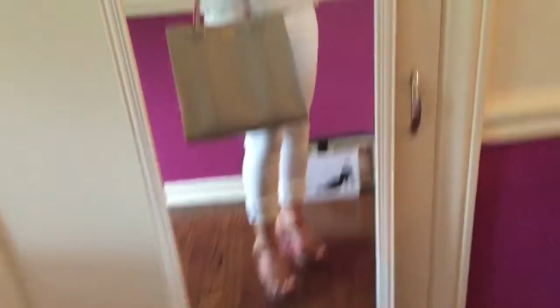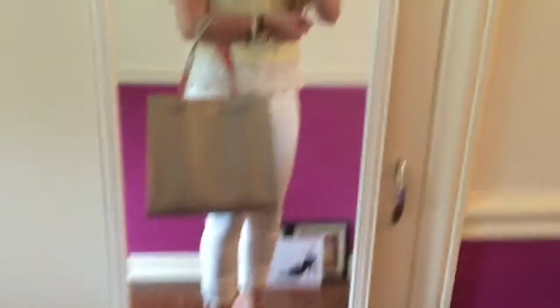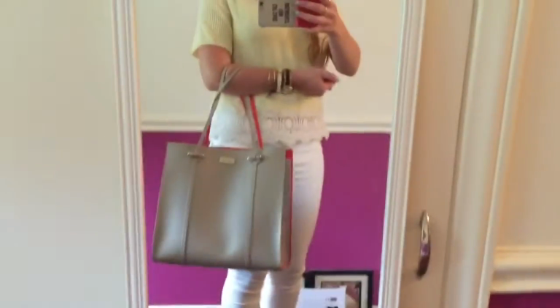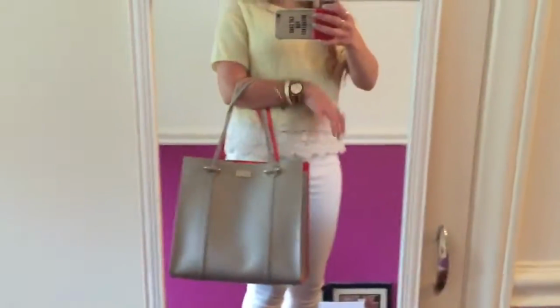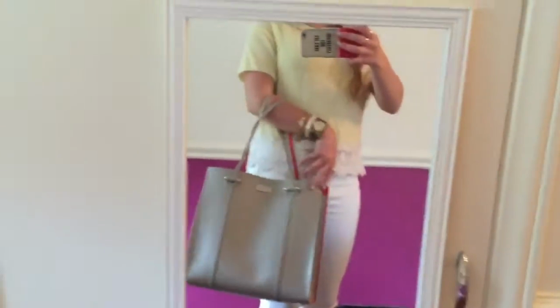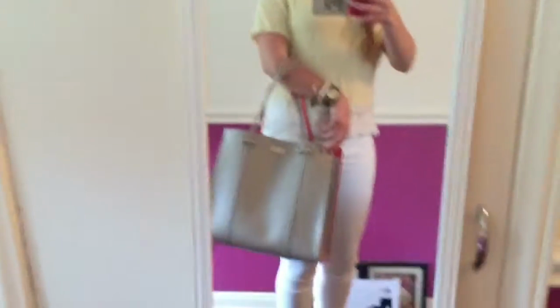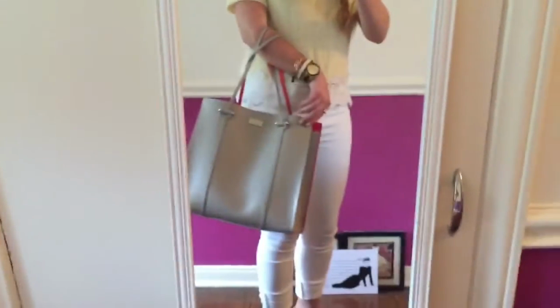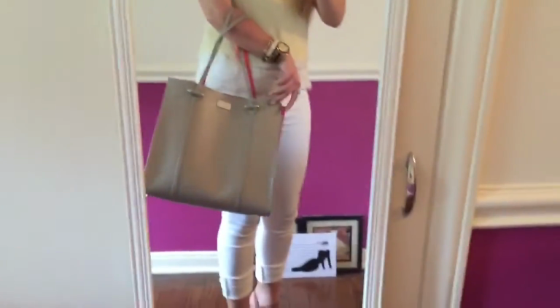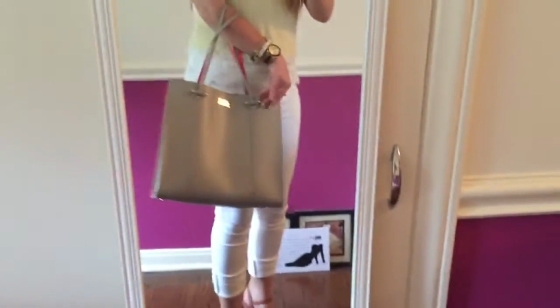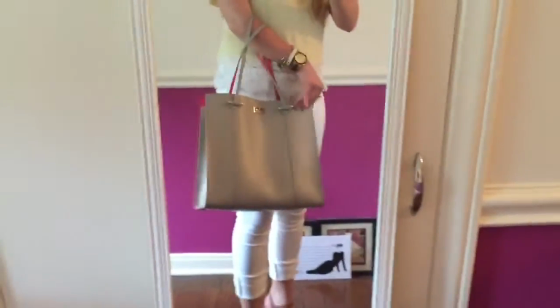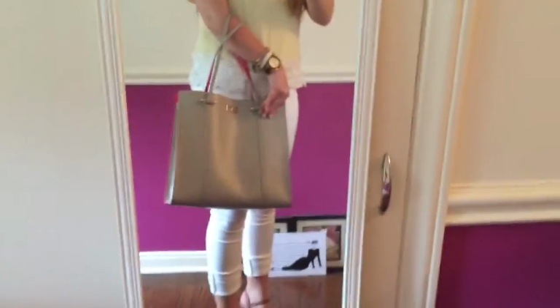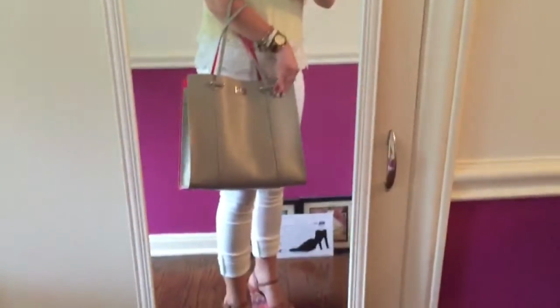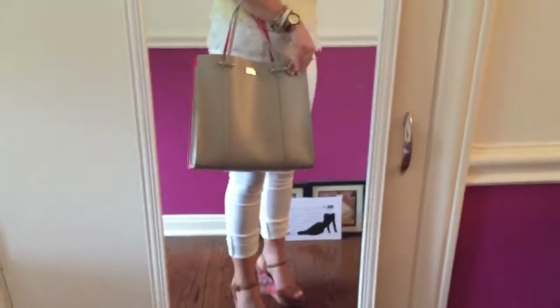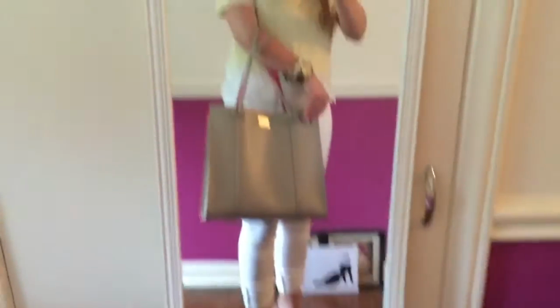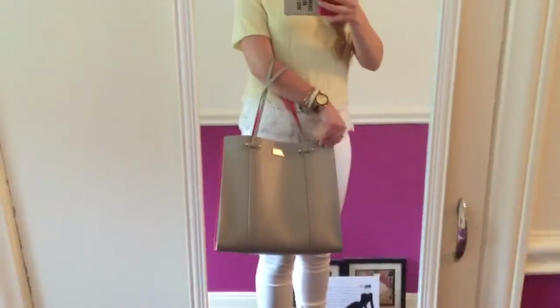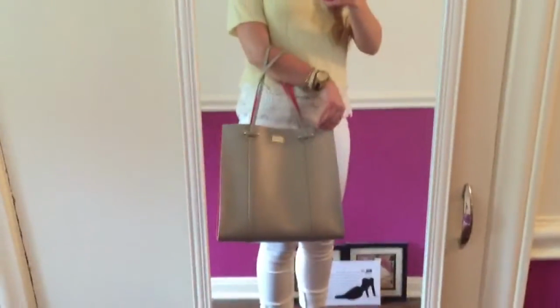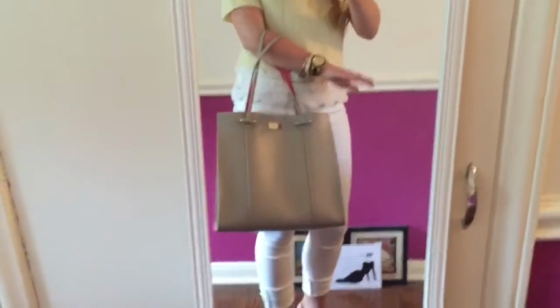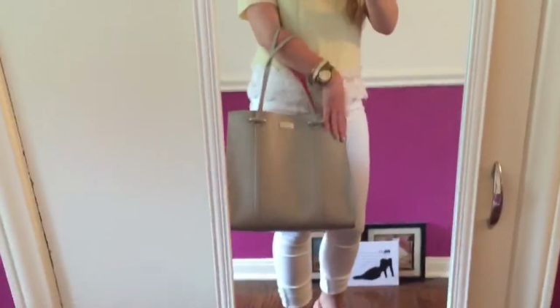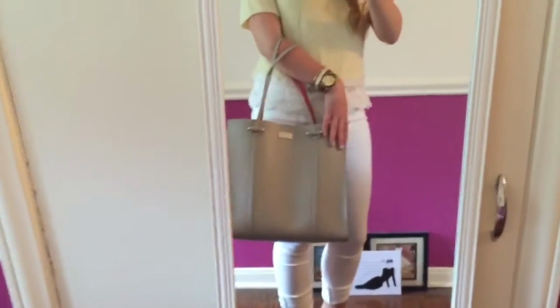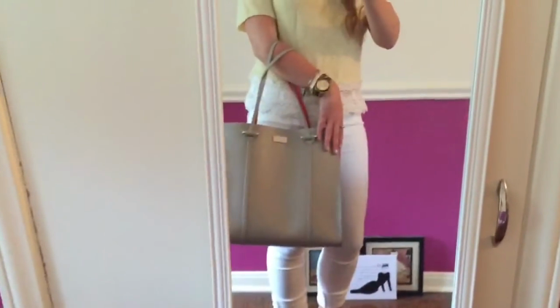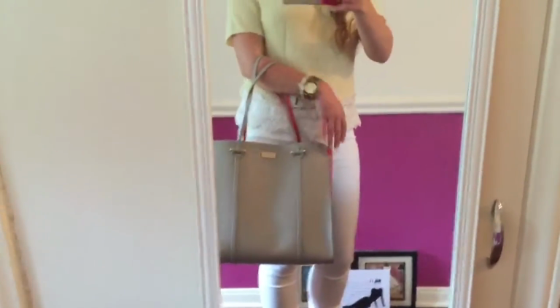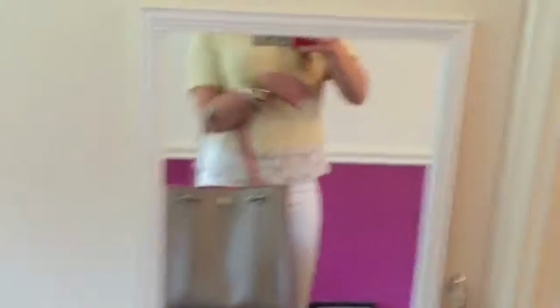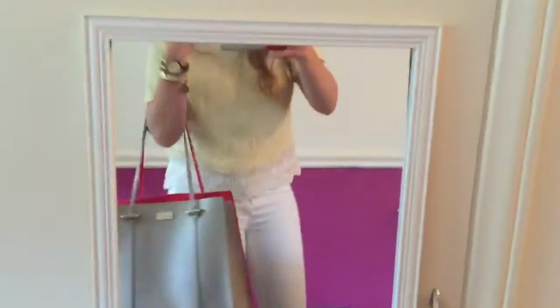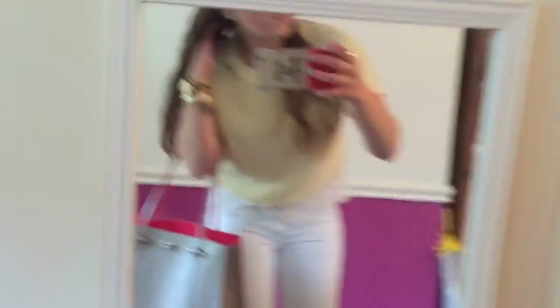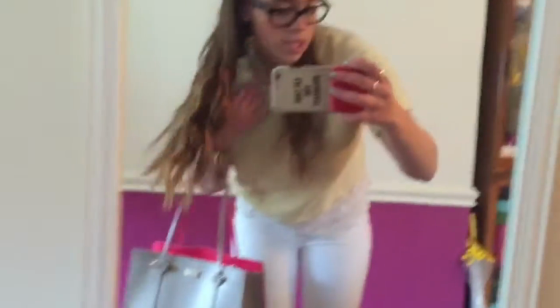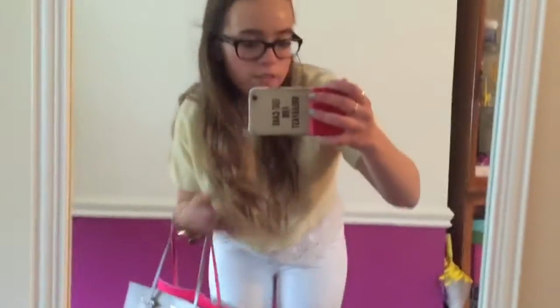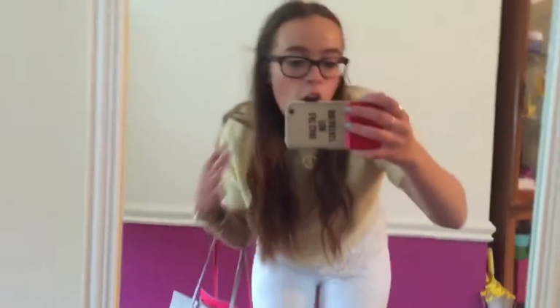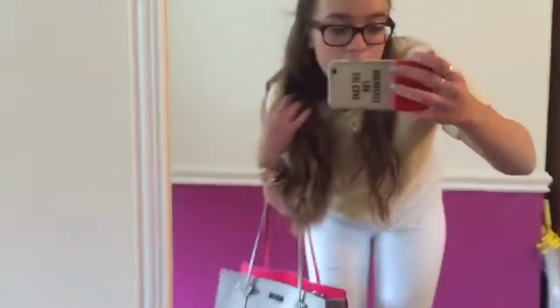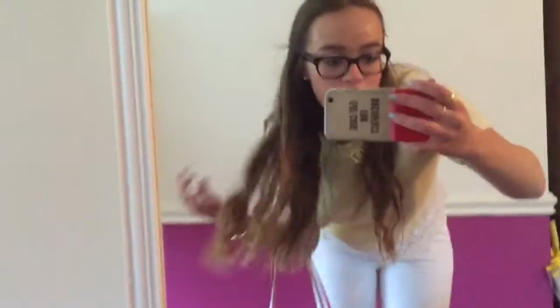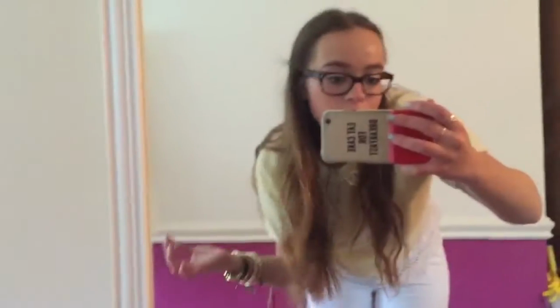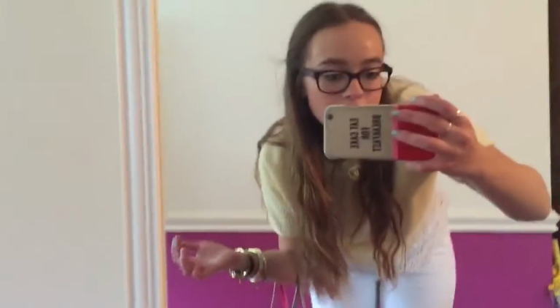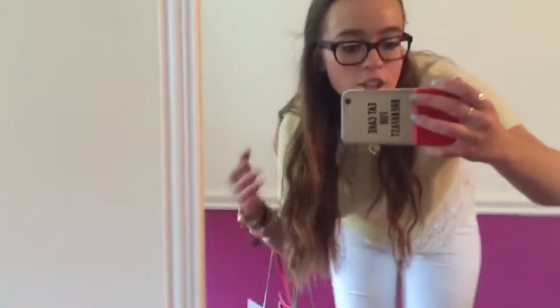My bag is the one from the Kate Spade outlet, which I do not know the name of — I tried looking at it multiple times and I couldn't figure it out. Oh, and my phone case is from Kate Spade too.